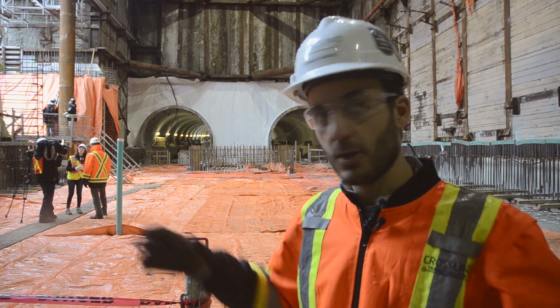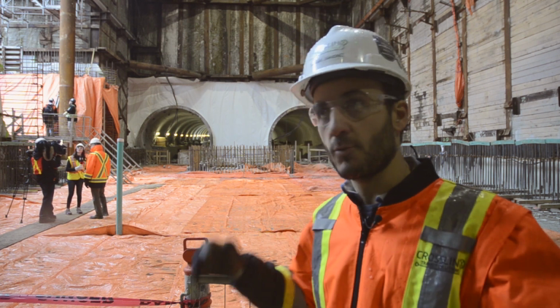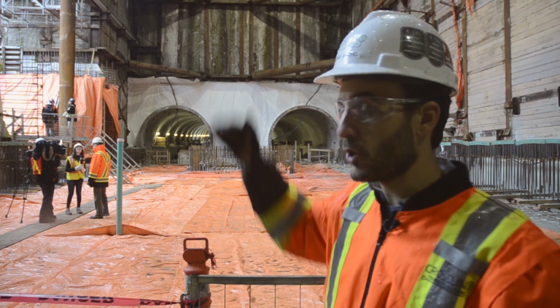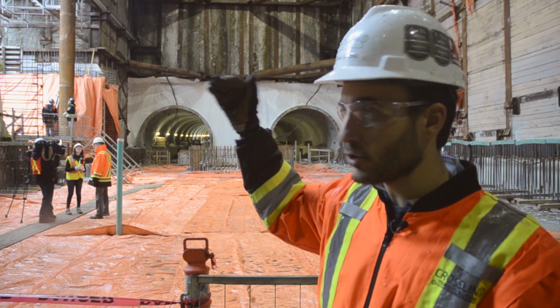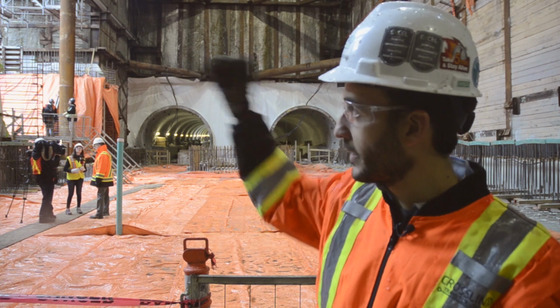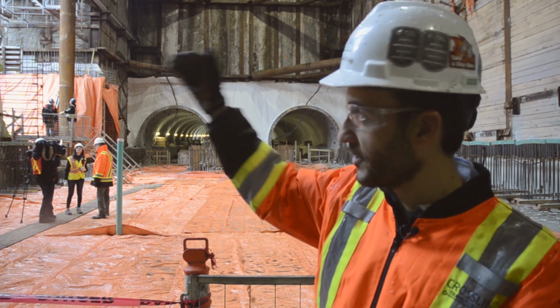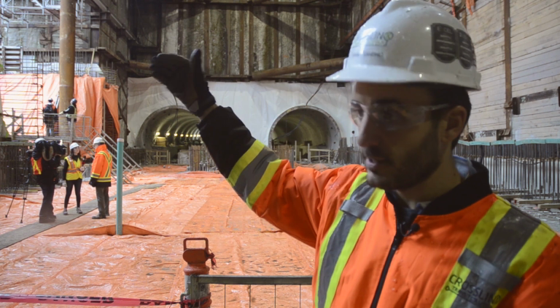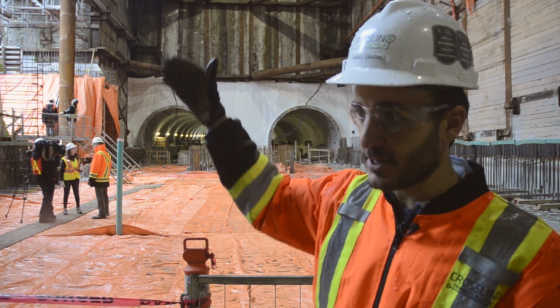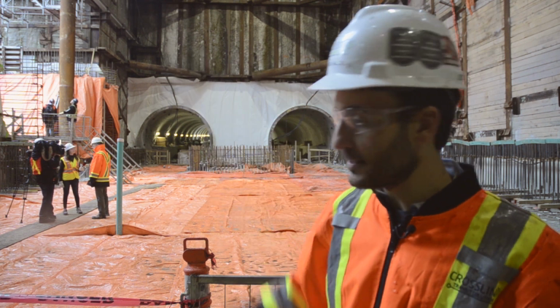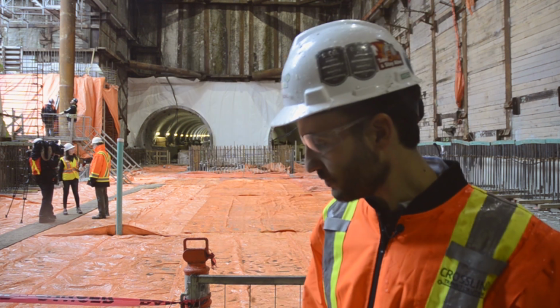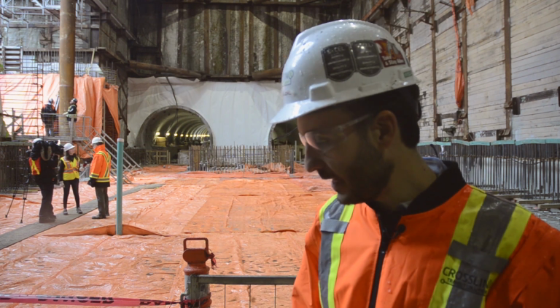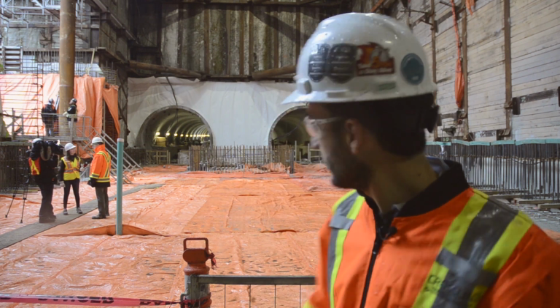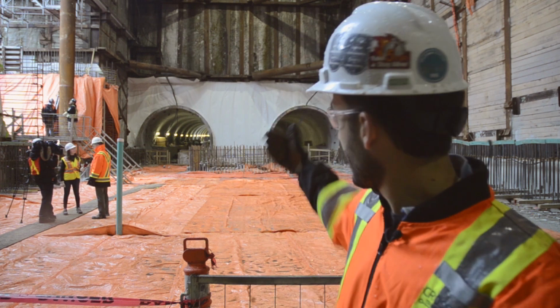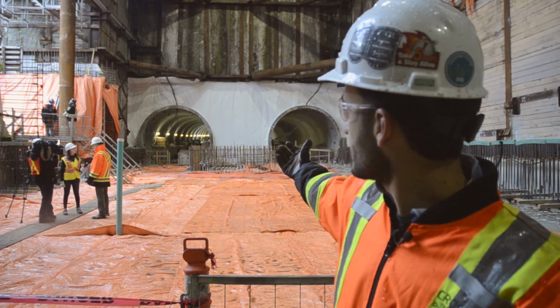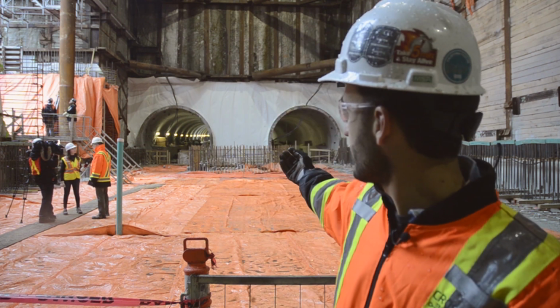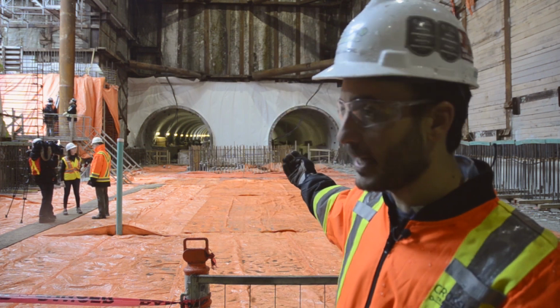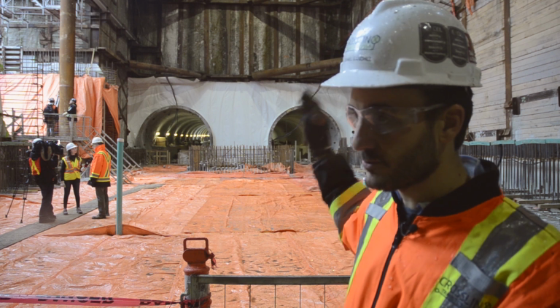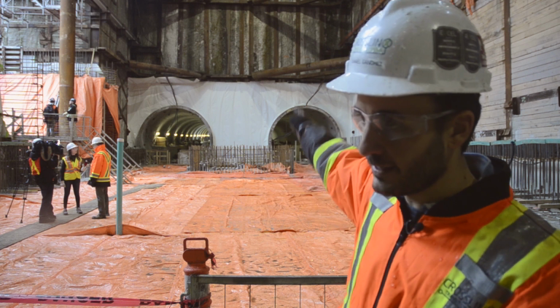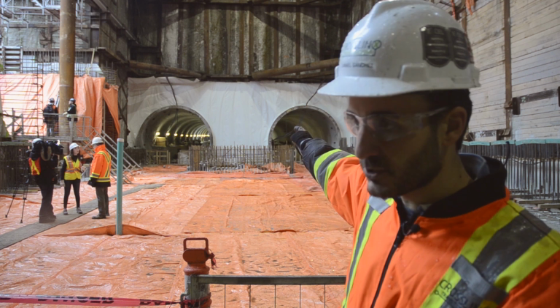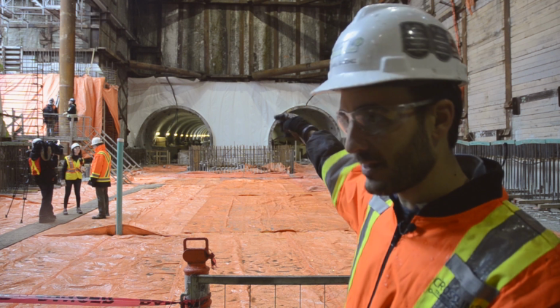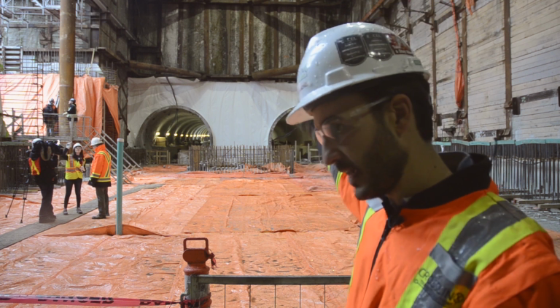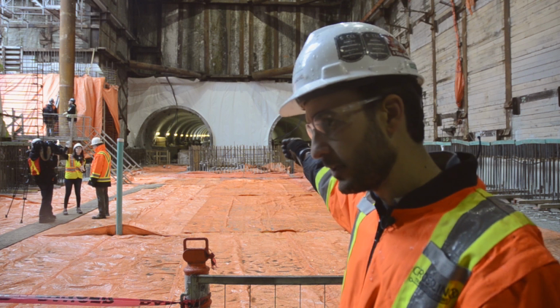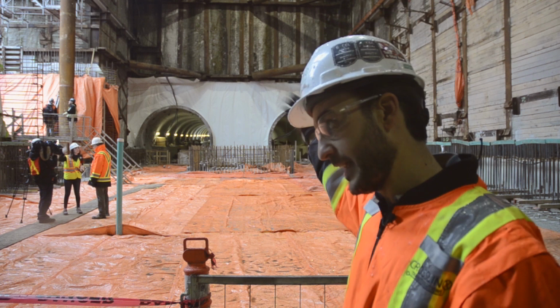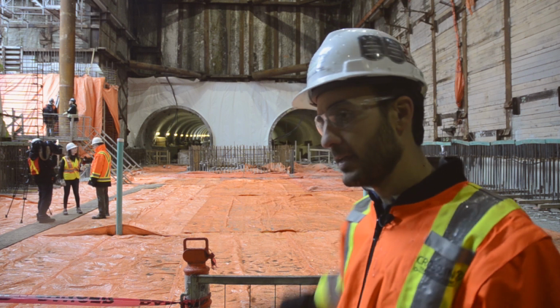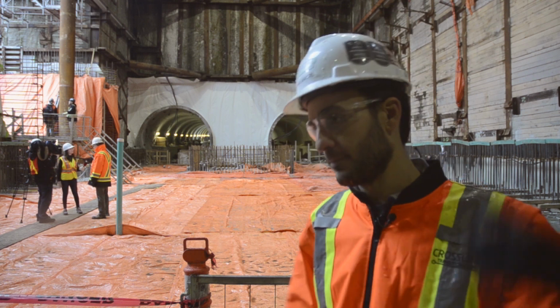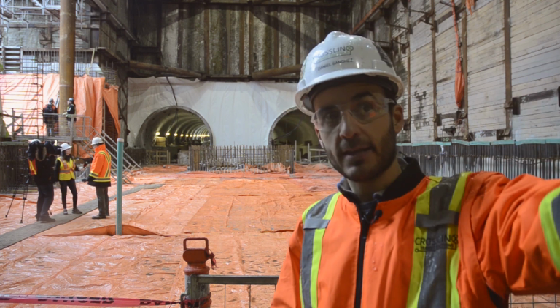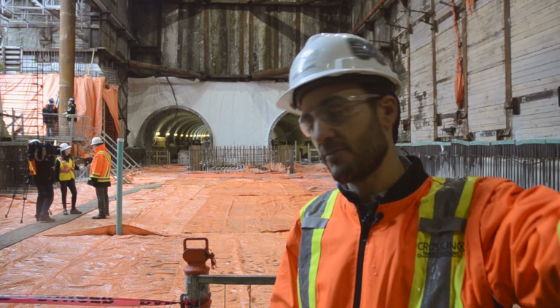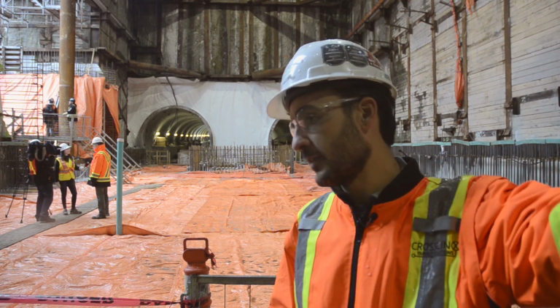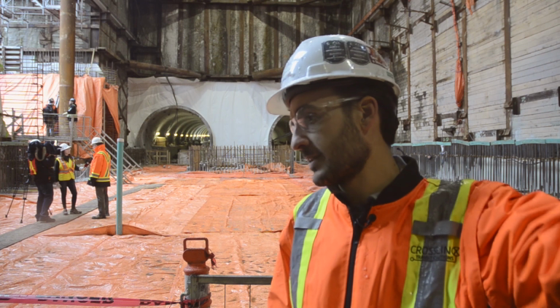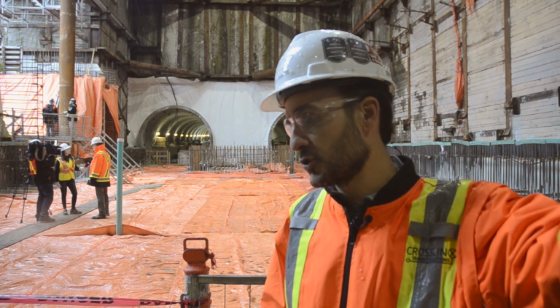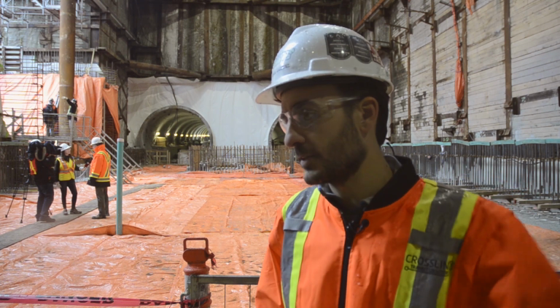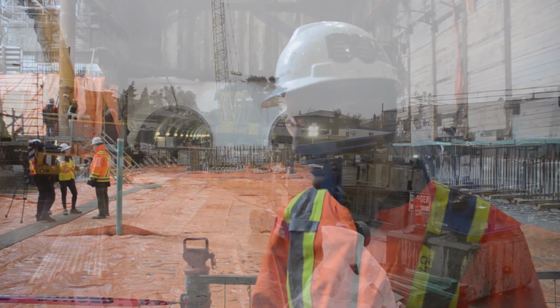Over here we have a concourse which will reach the entrances. Behind us you can see the two tunnels that lead to Caledonia Station on the east, and we have the other panels that go to Mount Dennis Station.